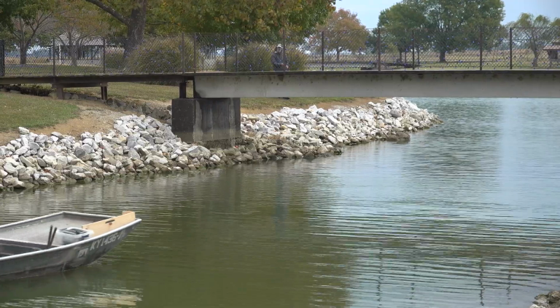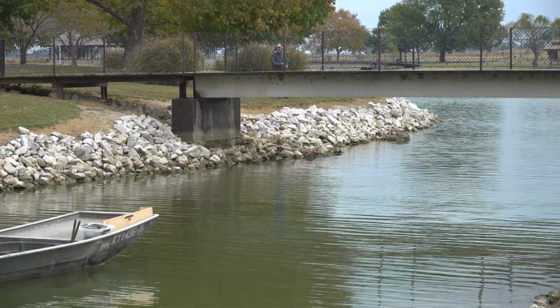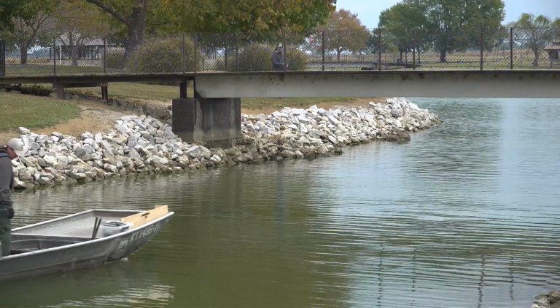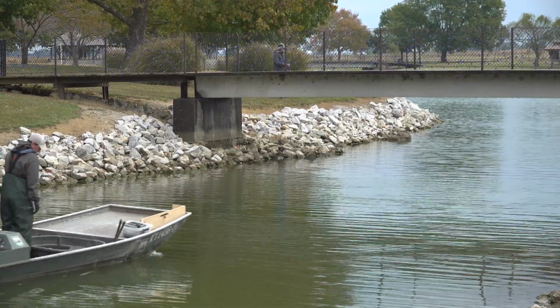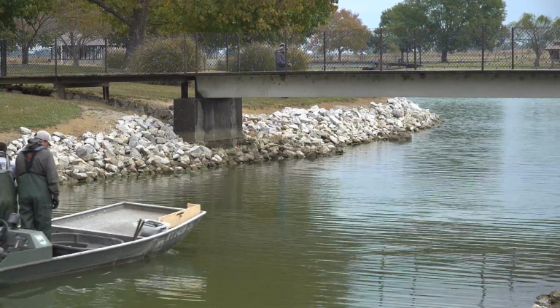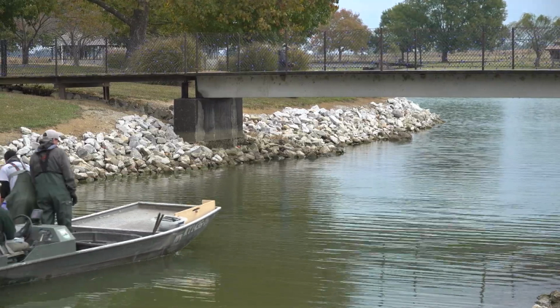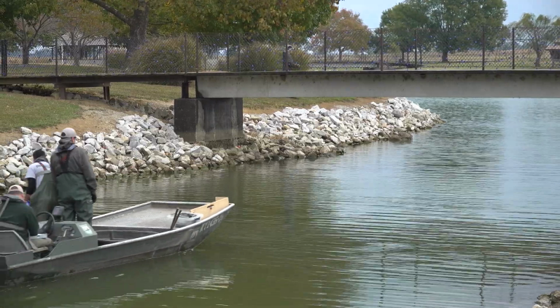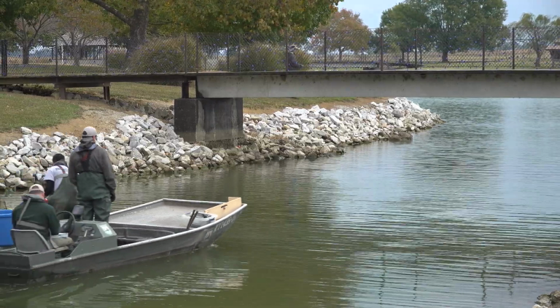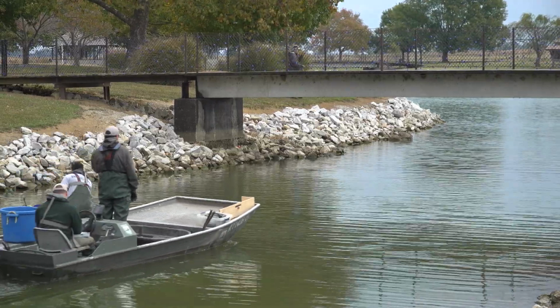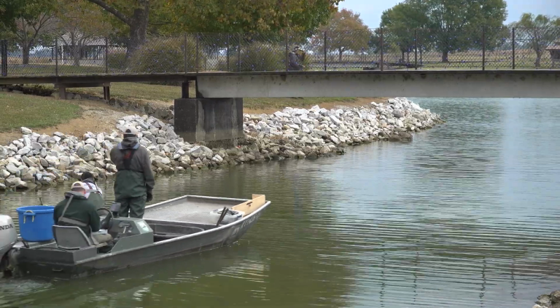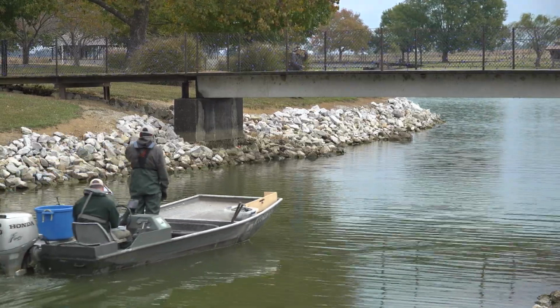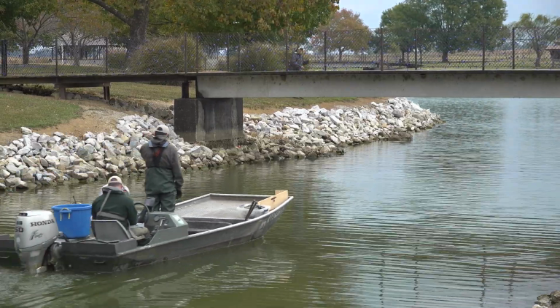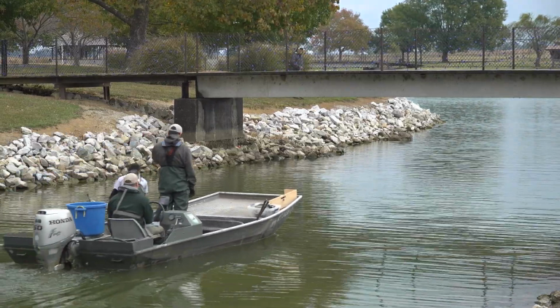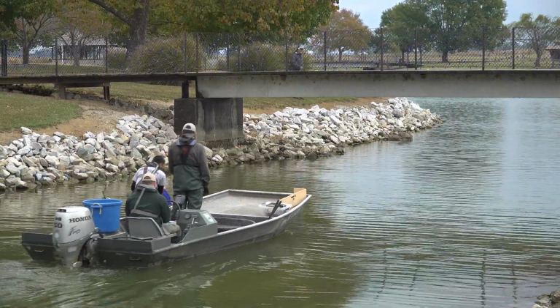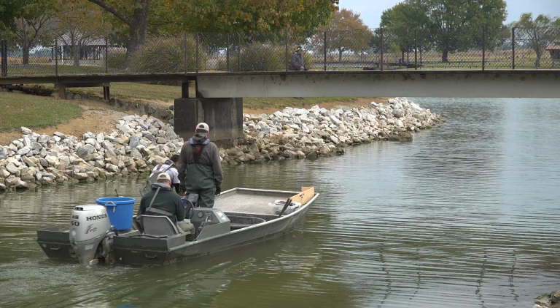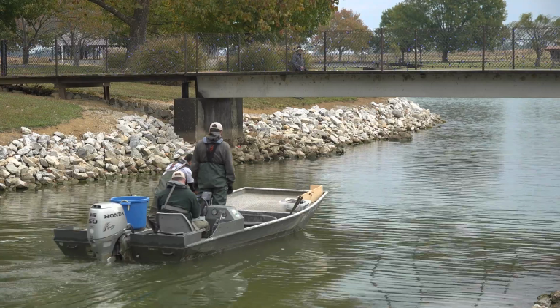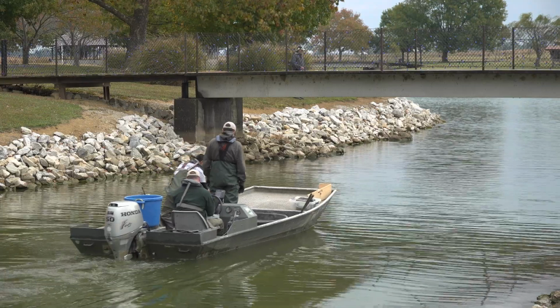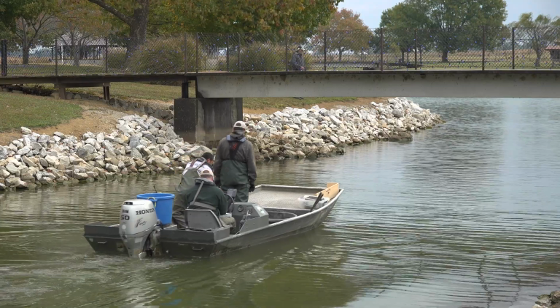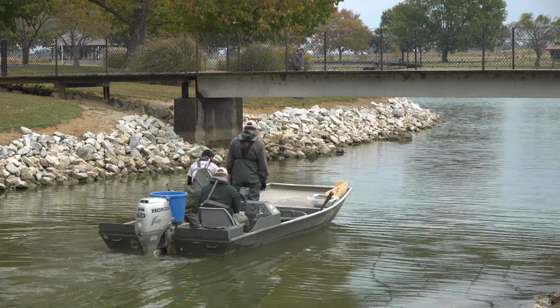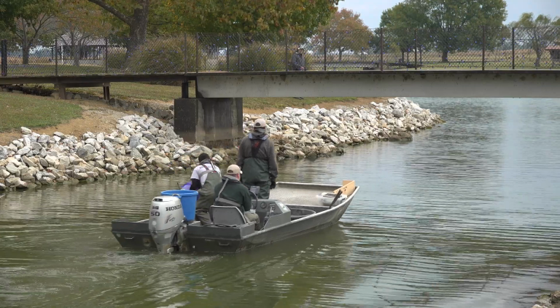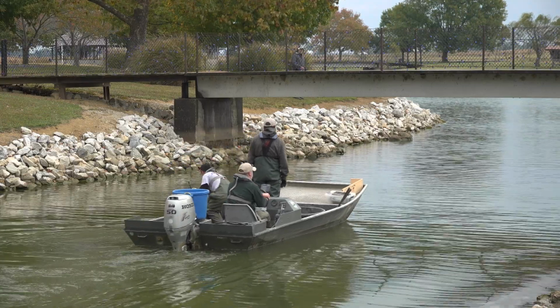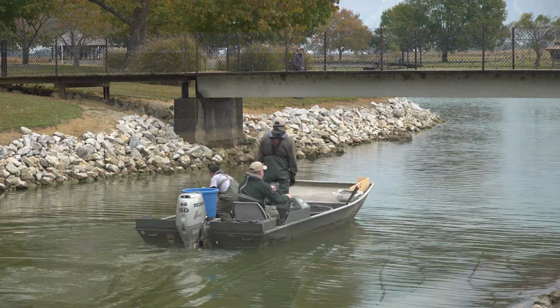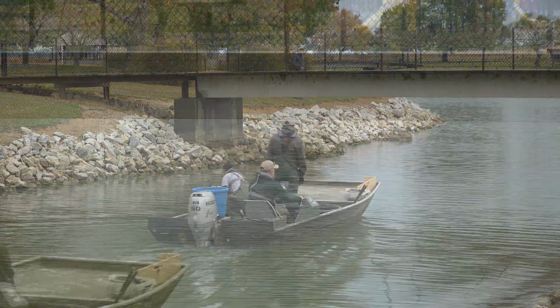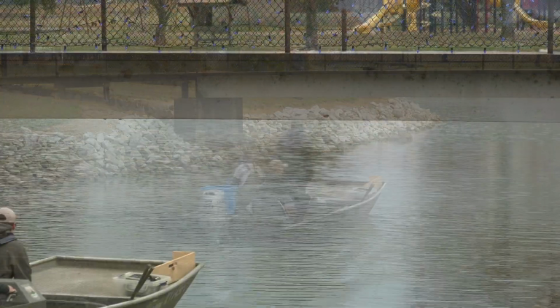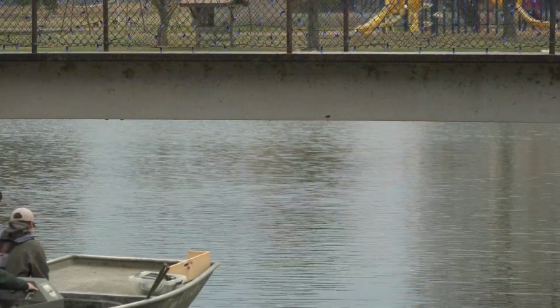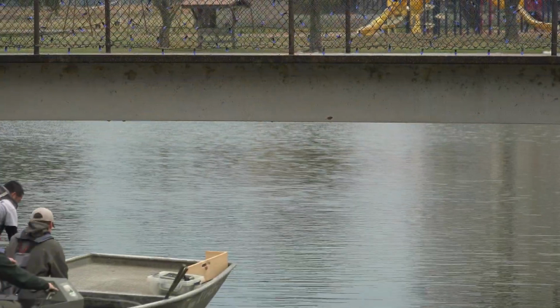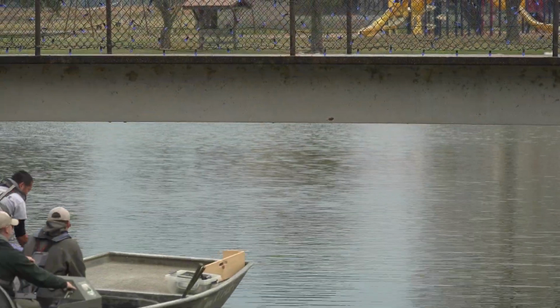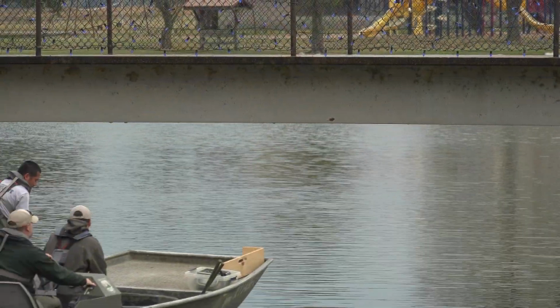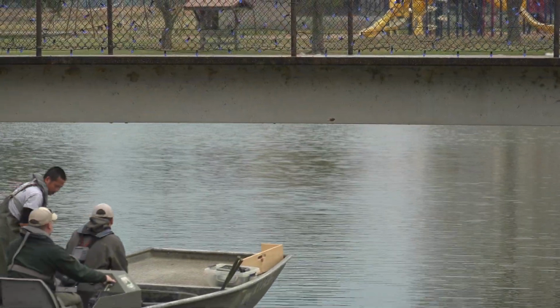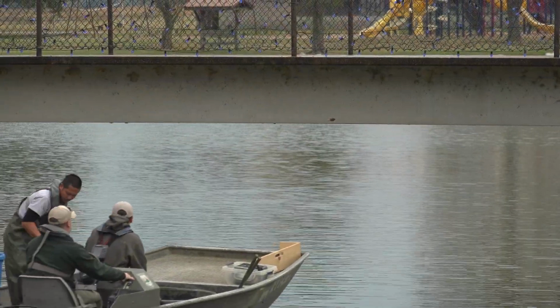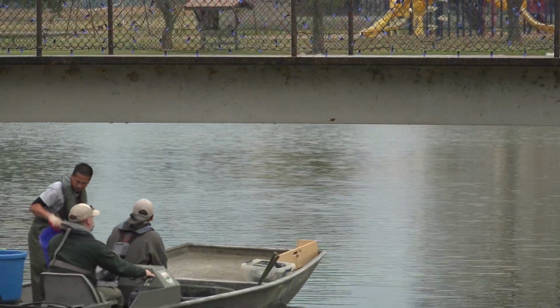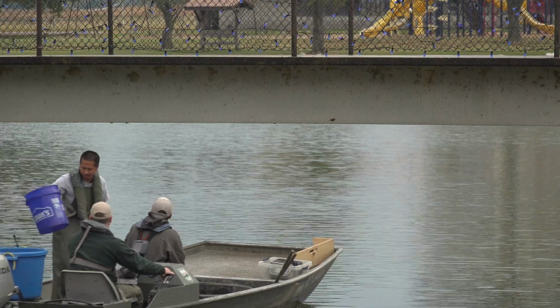So it just helps us monitor the catfish populations, make sure we're not overstocking, seeing if the fish are being caught by anglers, and see what the population looks like.